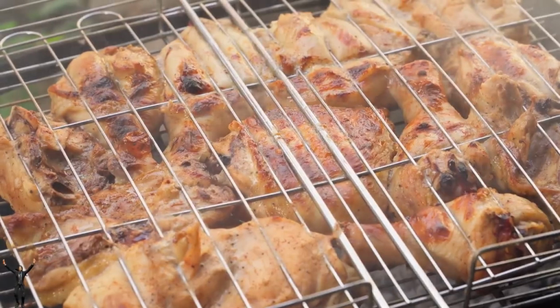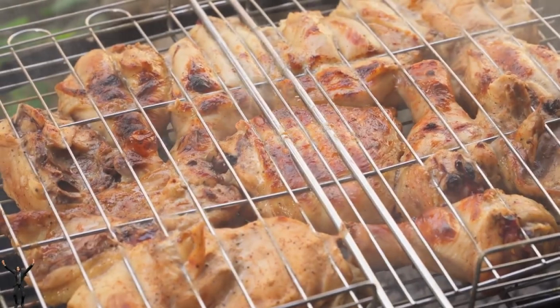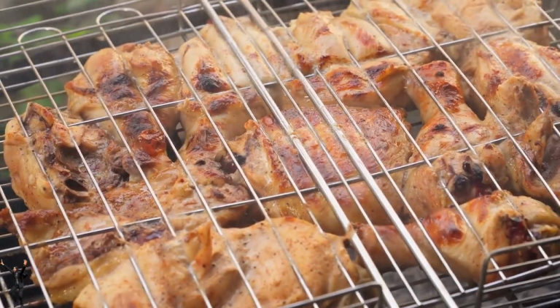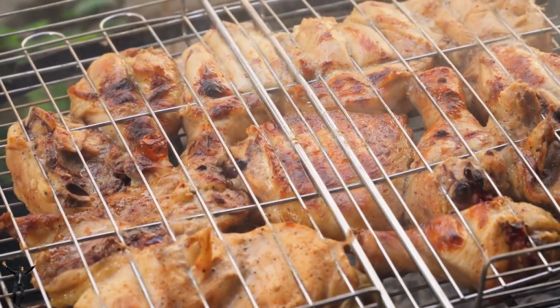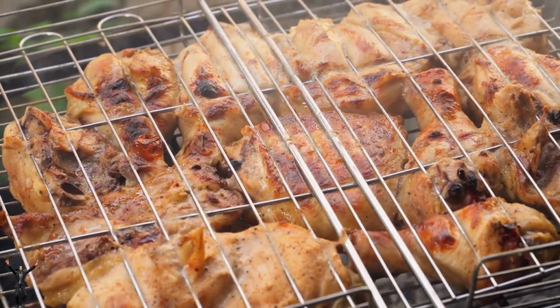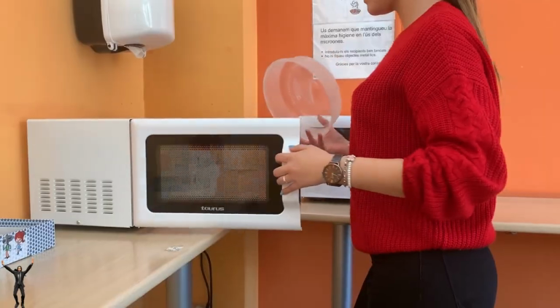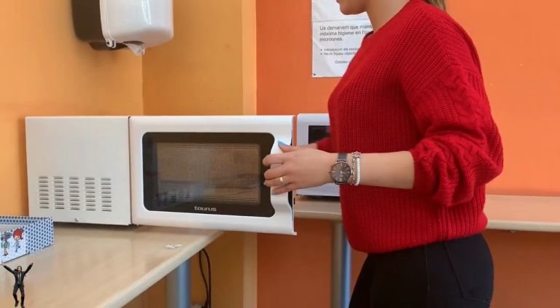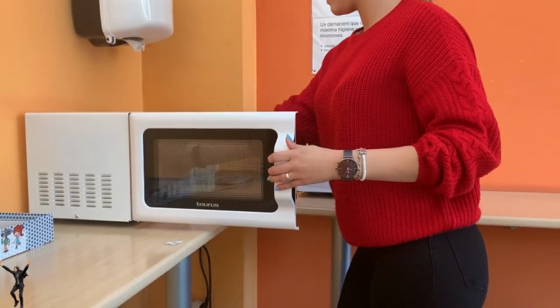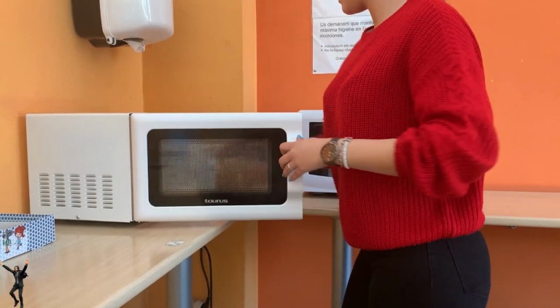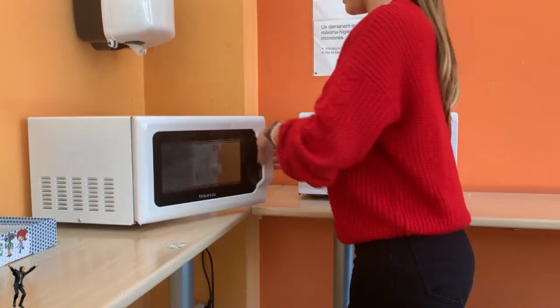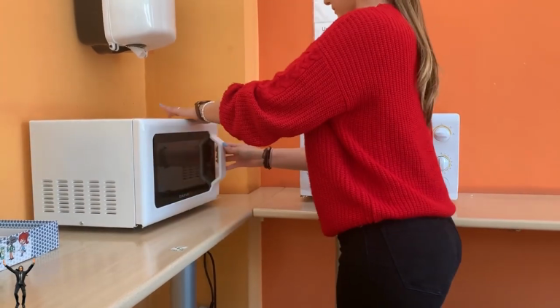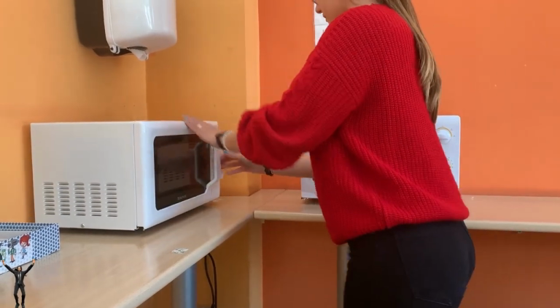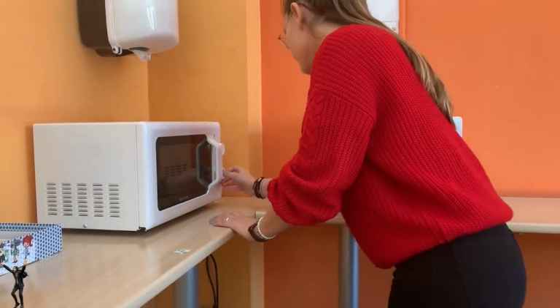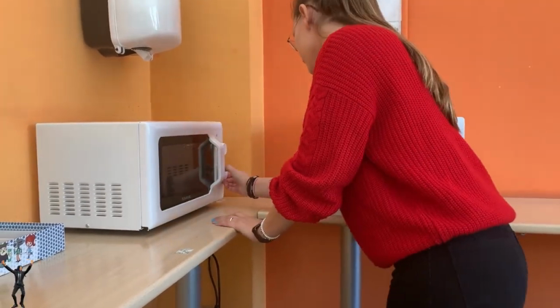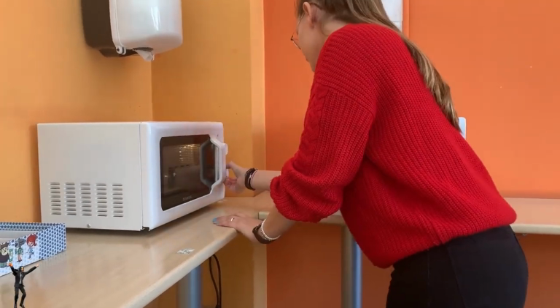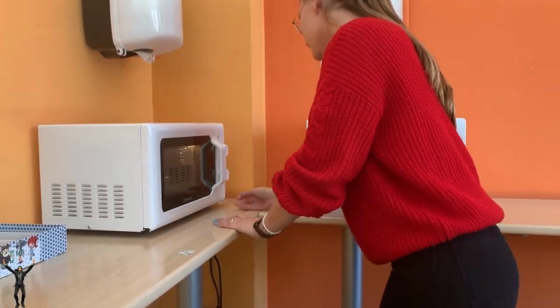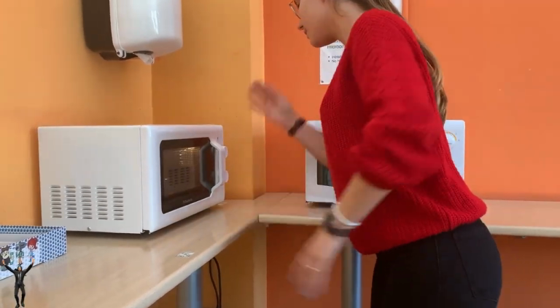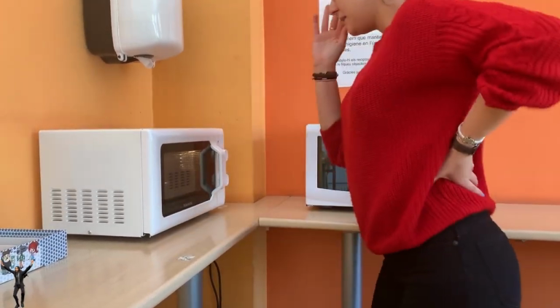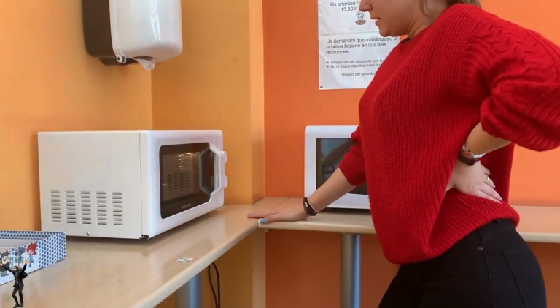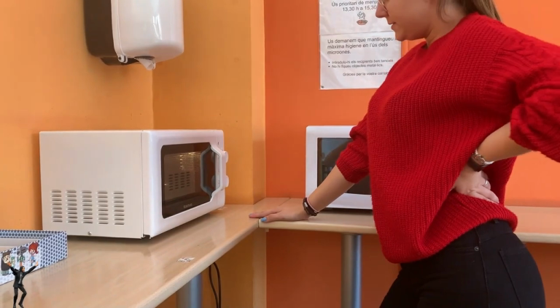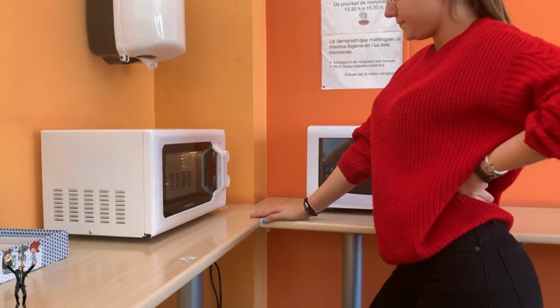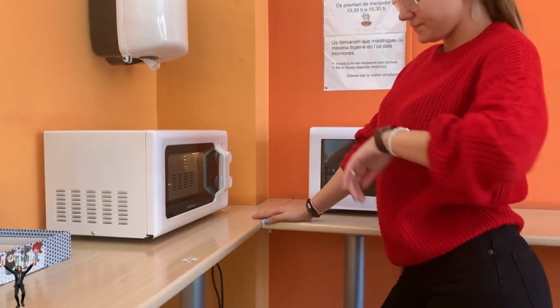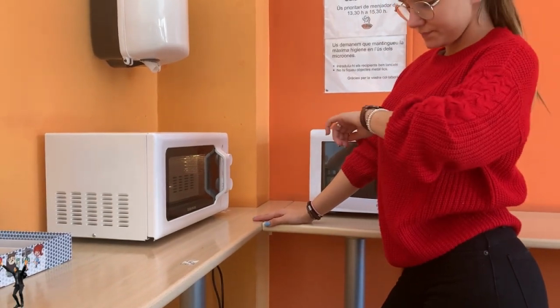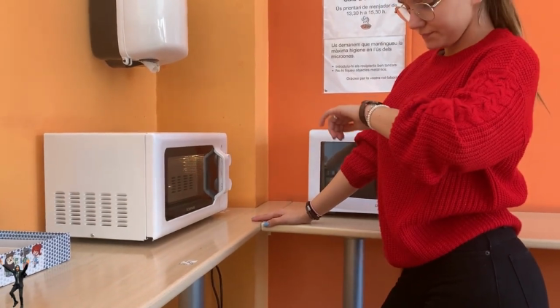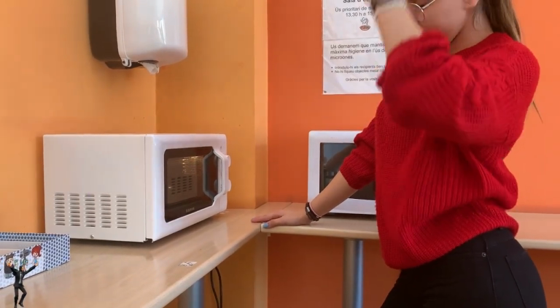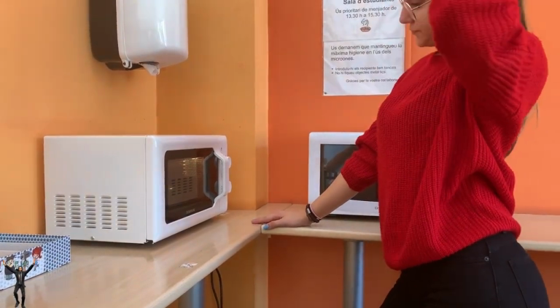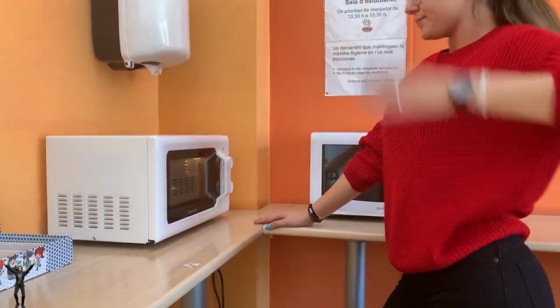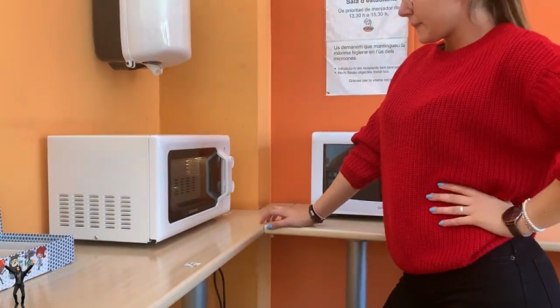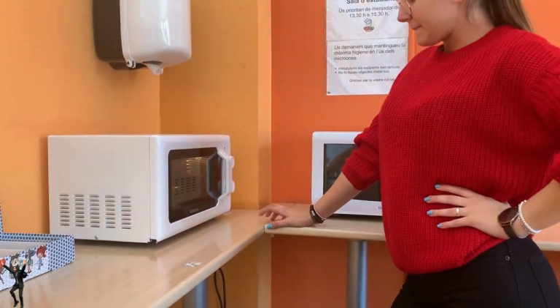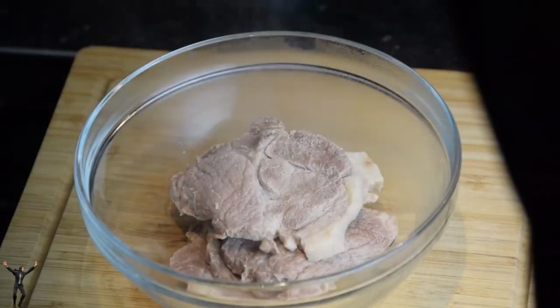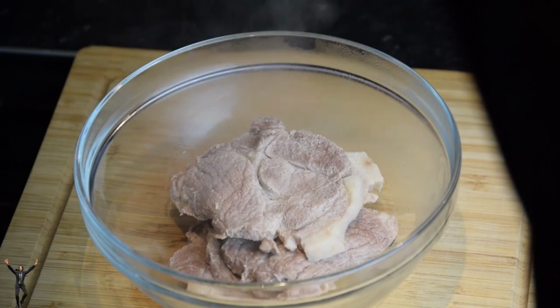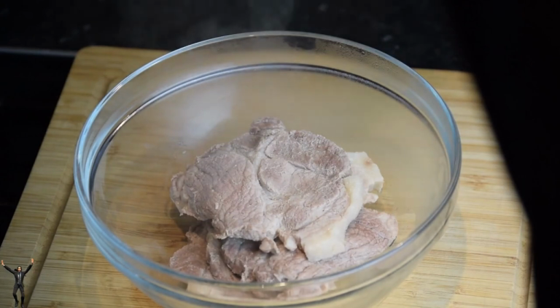I prefer using a microwave because it's quick and easy. Generally, it takes about two, three minutes to reheat a chicken breast in the microwave, depending on its size and your microwave's power. But remember, you don't want to overcook it and make it dry.